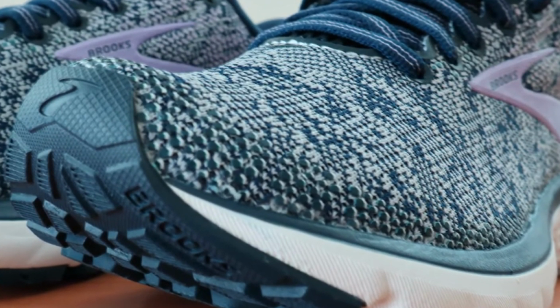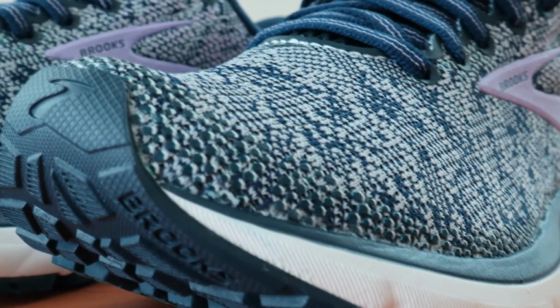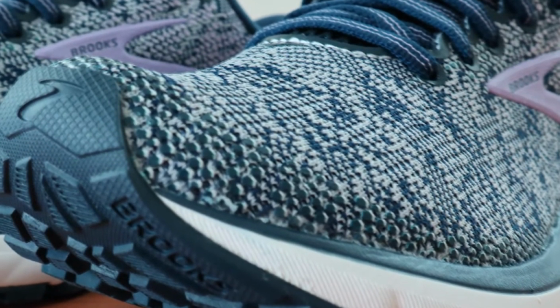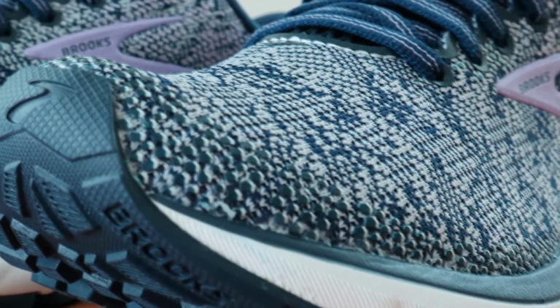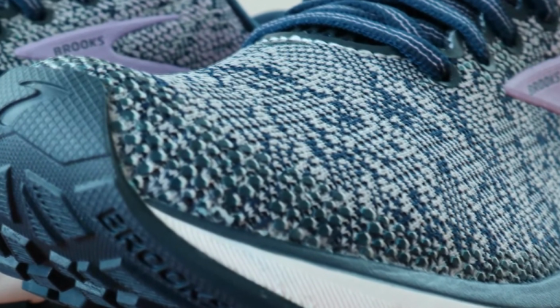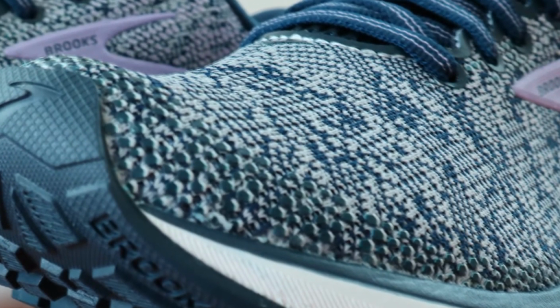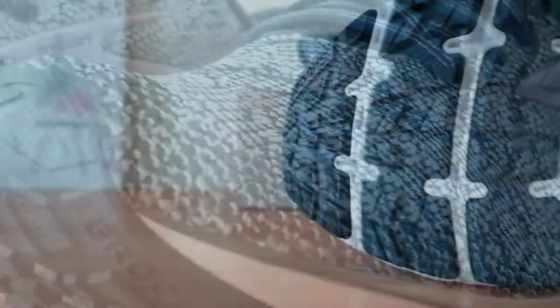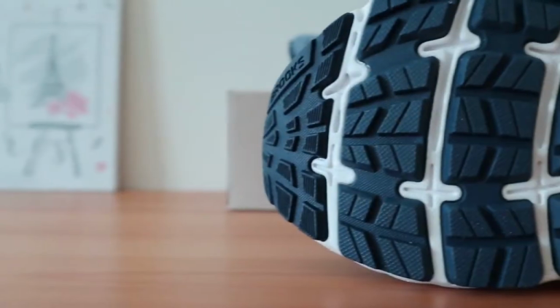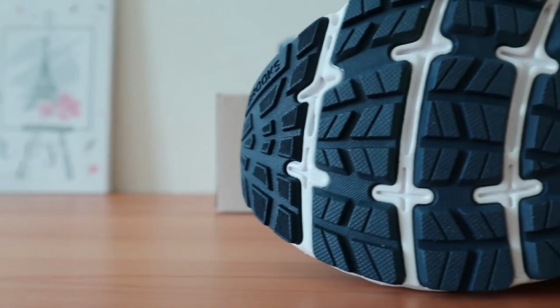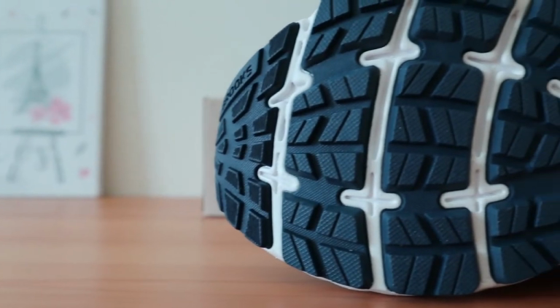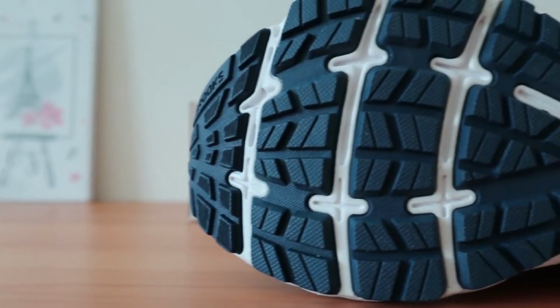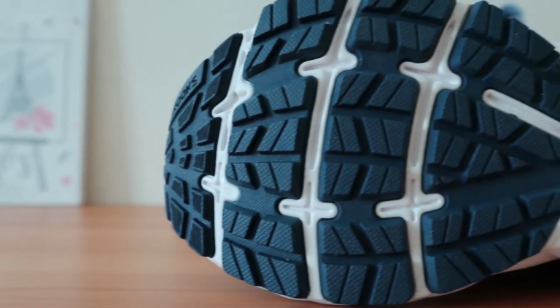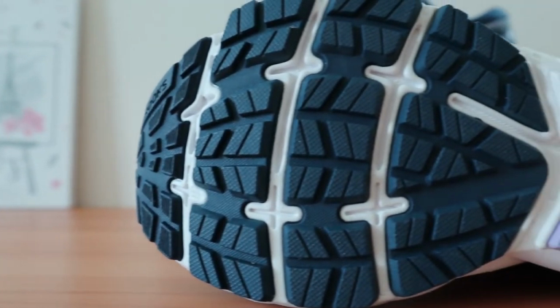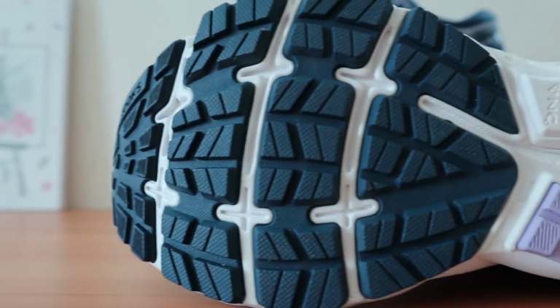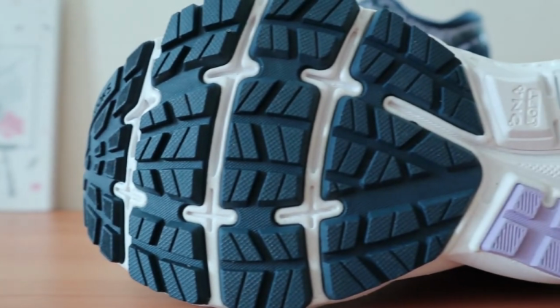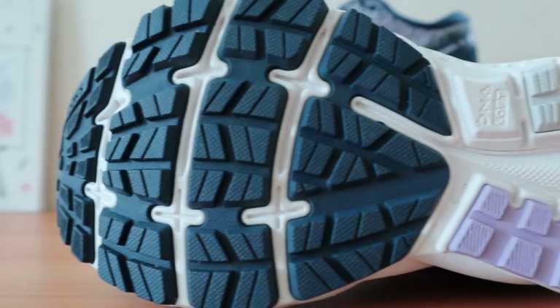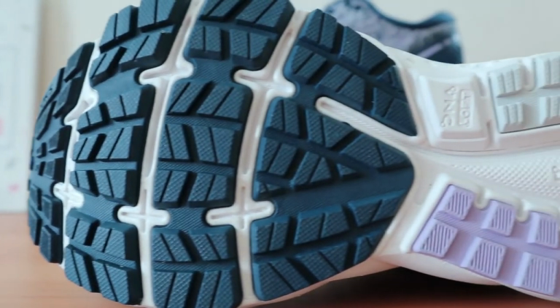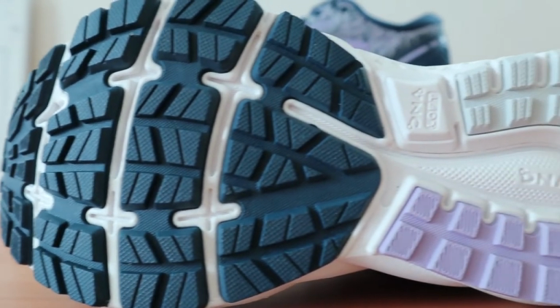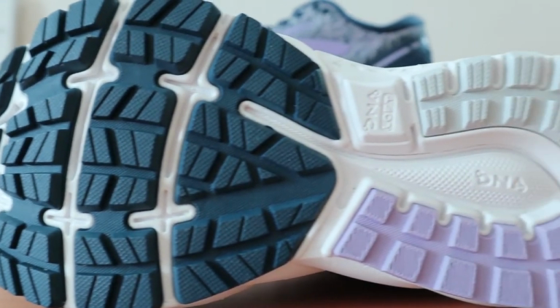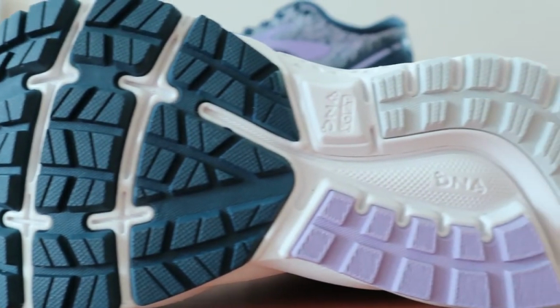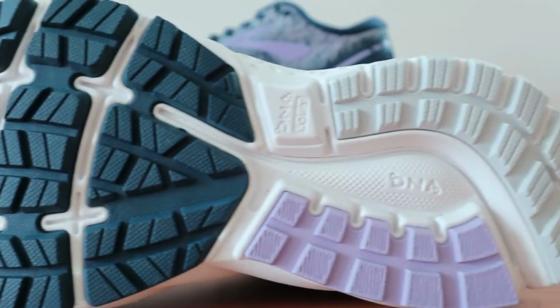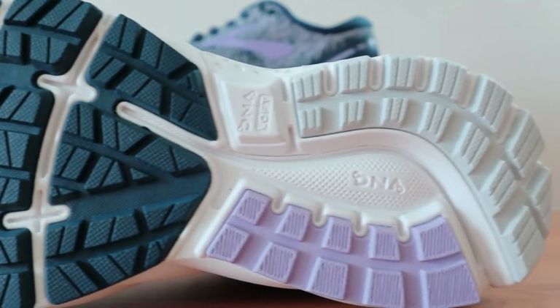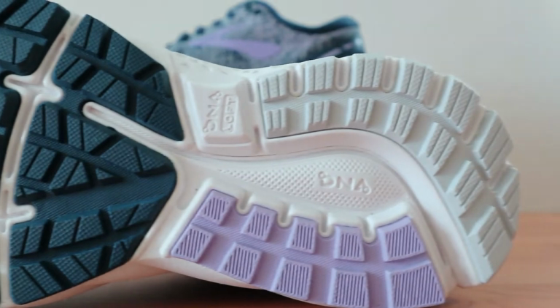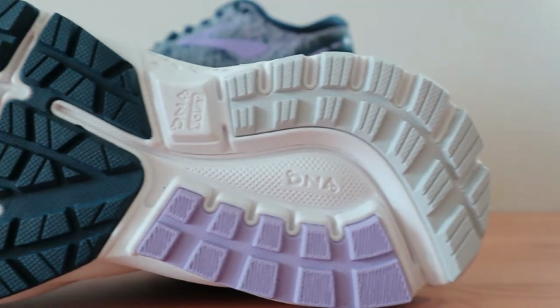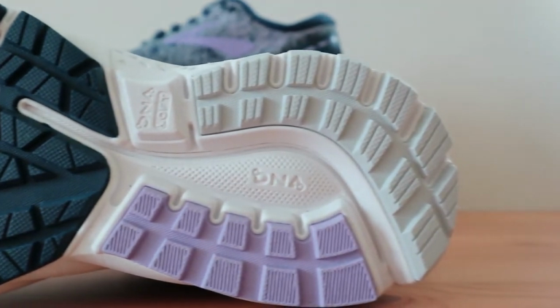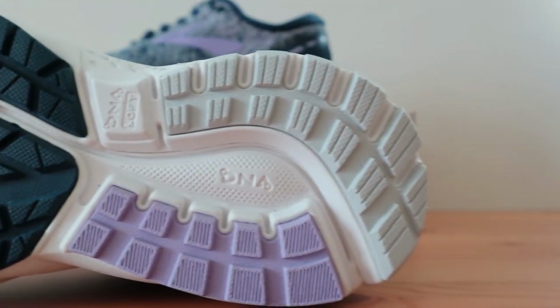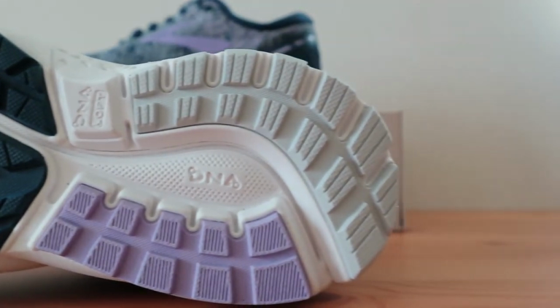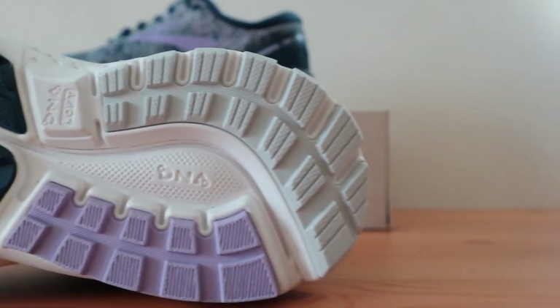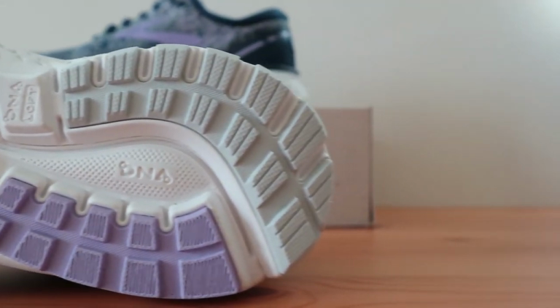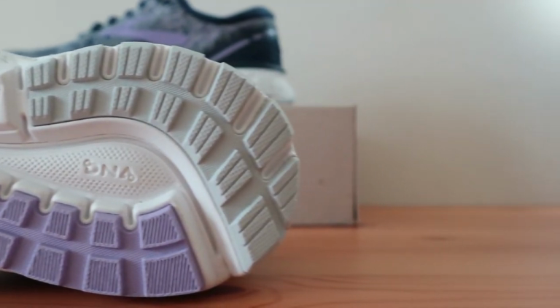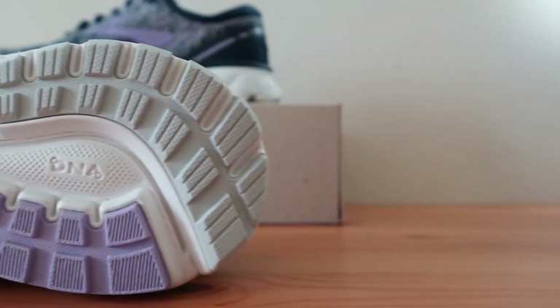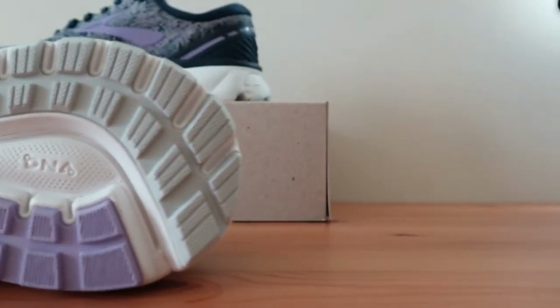The outsole is made with durable rubber components that are assisted by a segmented crash pad with integrated lug patterns that provide cushioning and smooth heel-to-toe transitions. It's built for performance but works well in many situations.